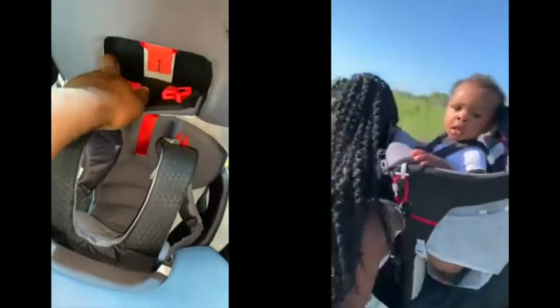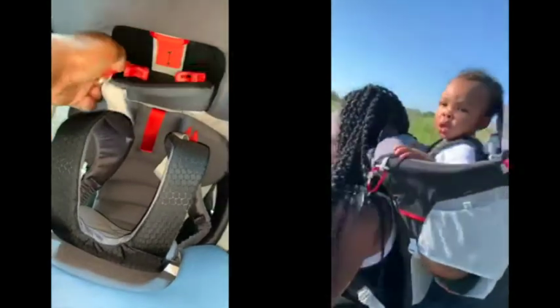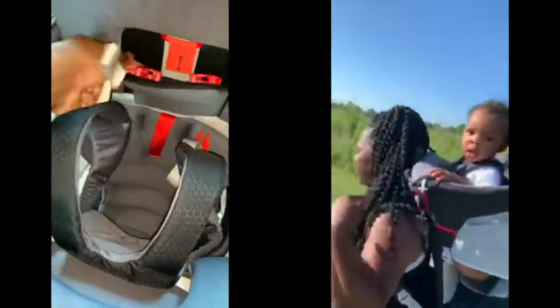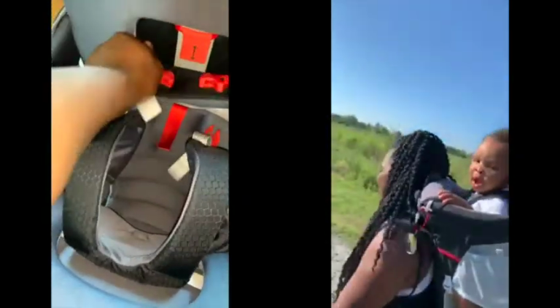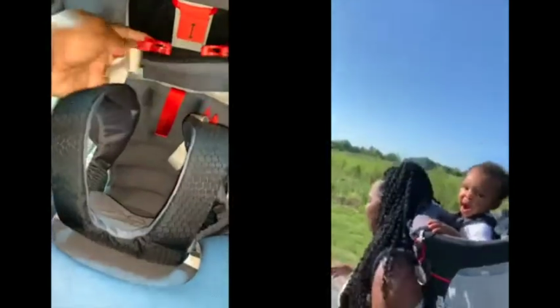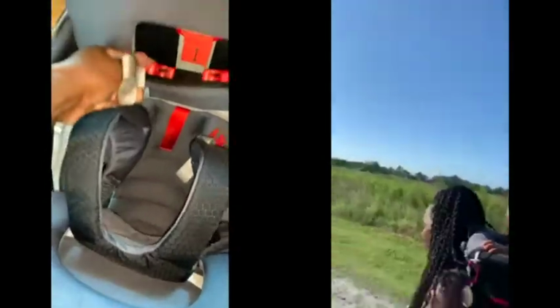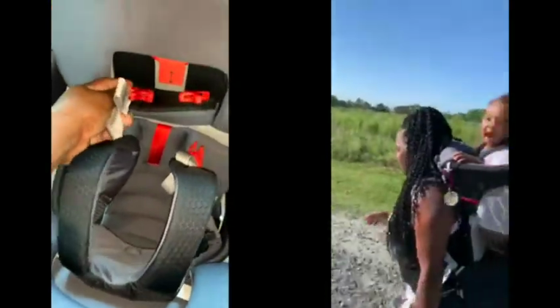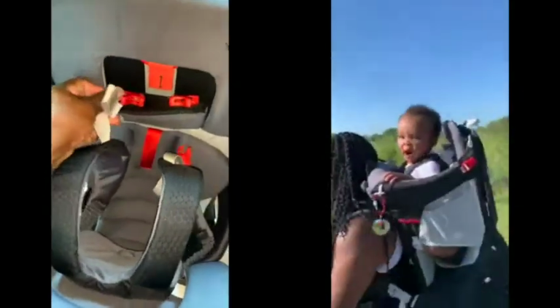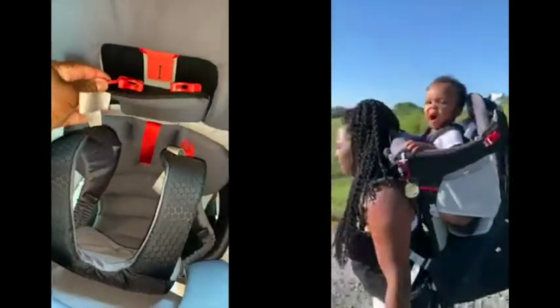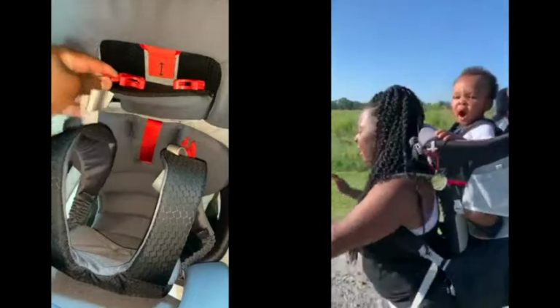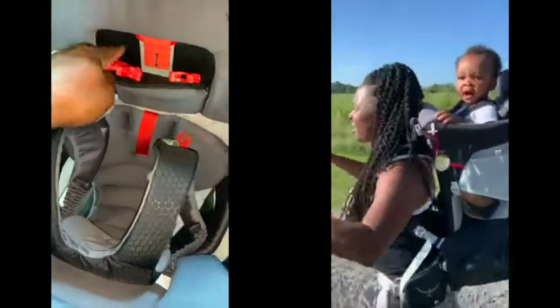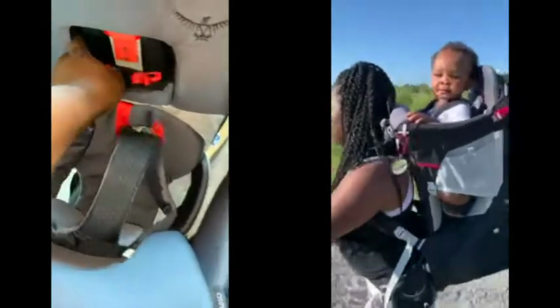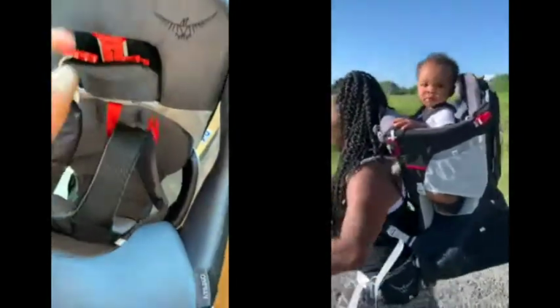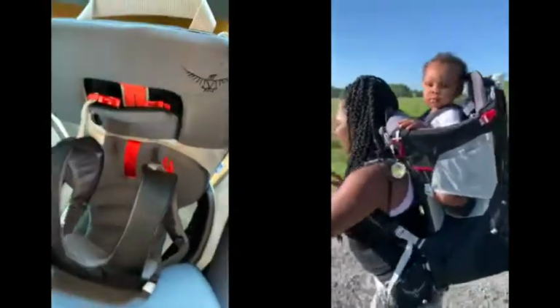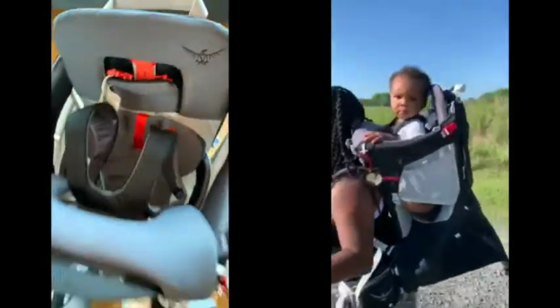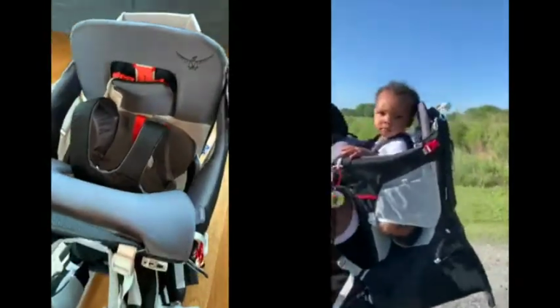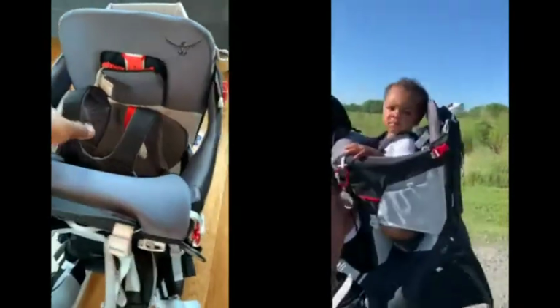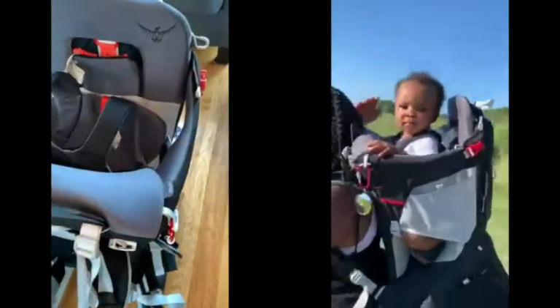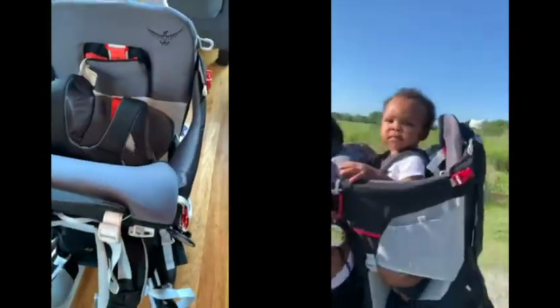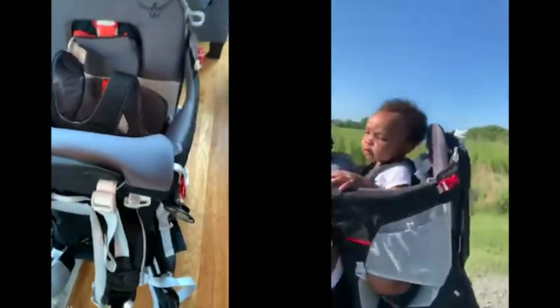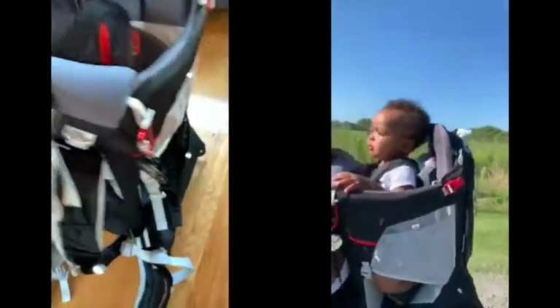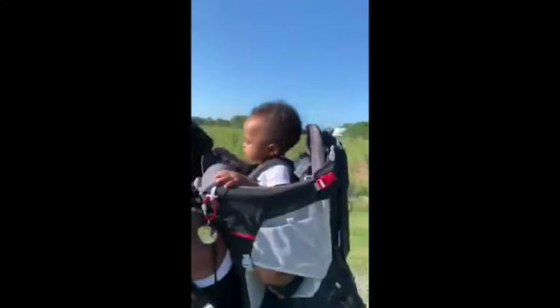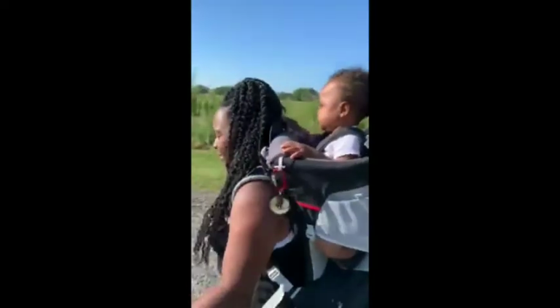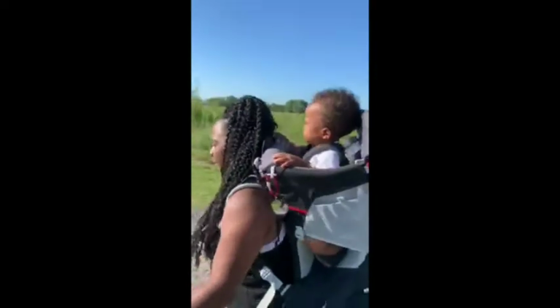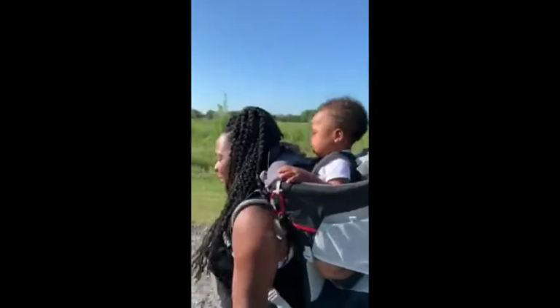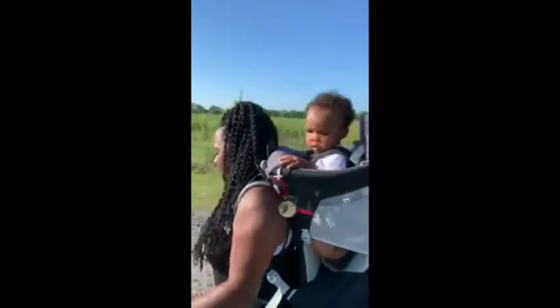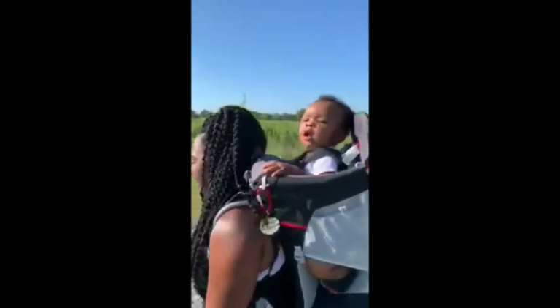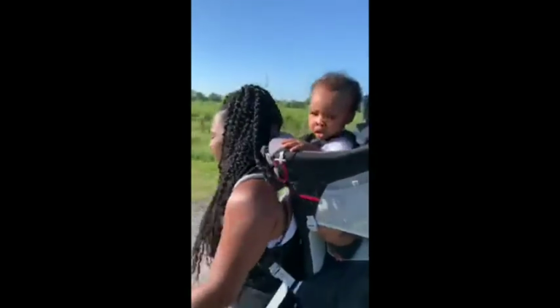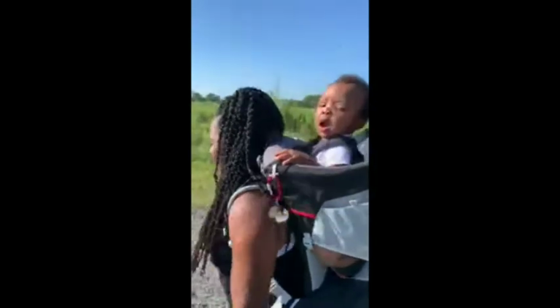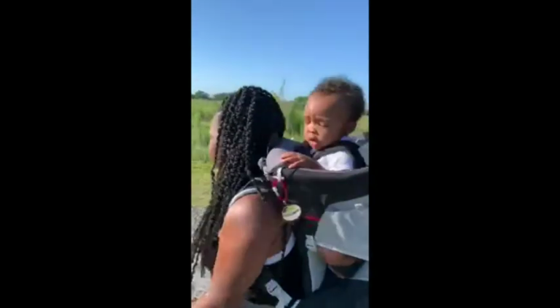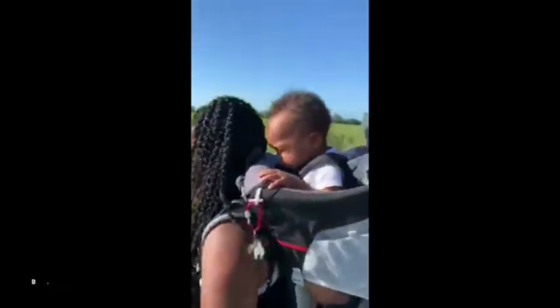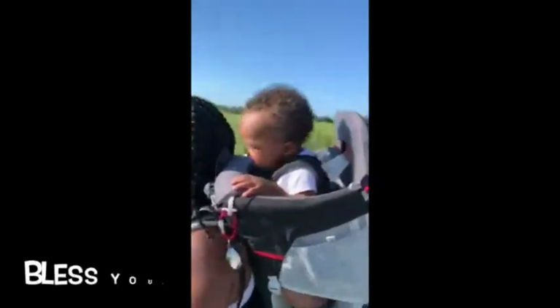His straps are in the back so he can't get out. There is also a cushion at the top so if he wants to lay his head or falls asleep, he'll be comfortable.